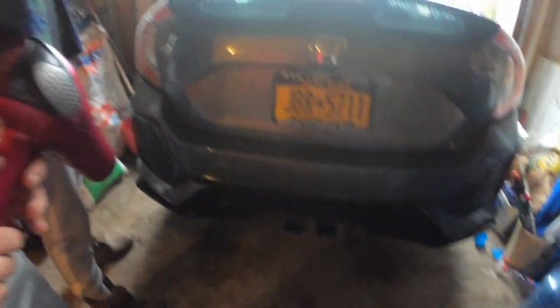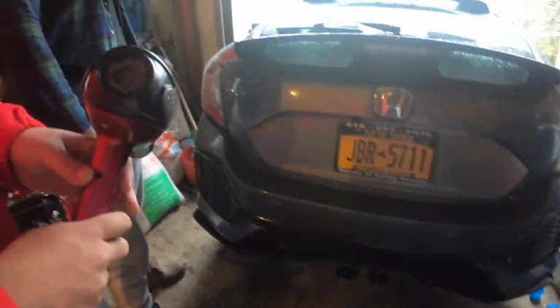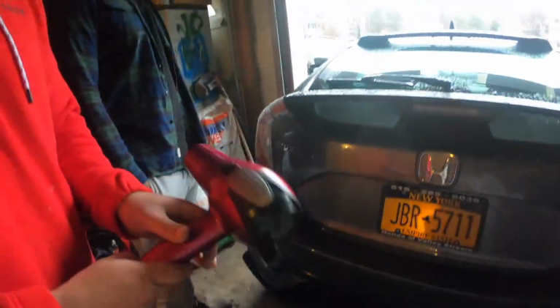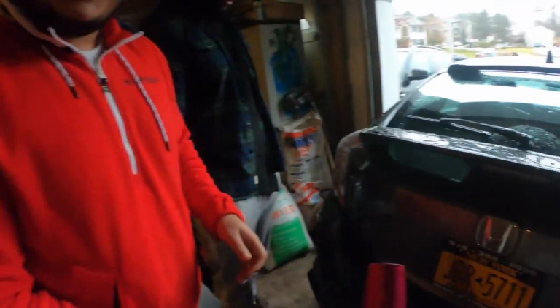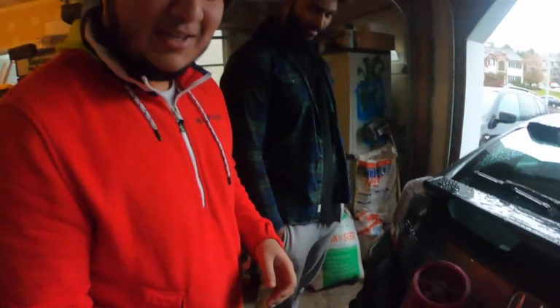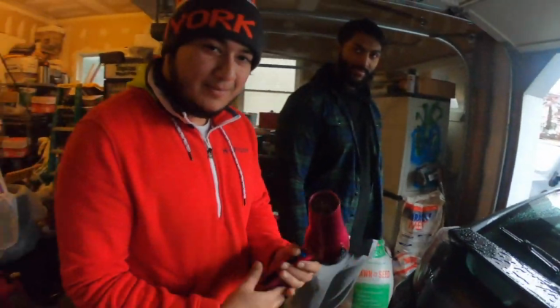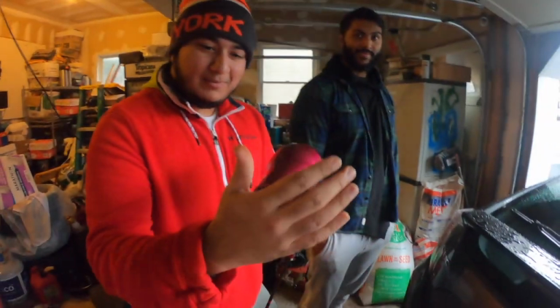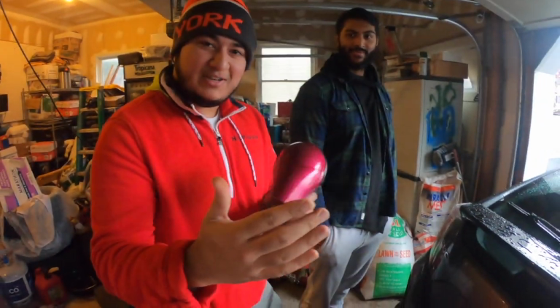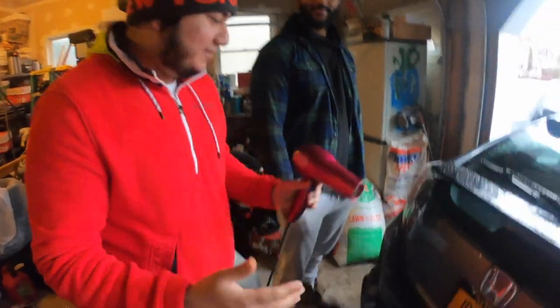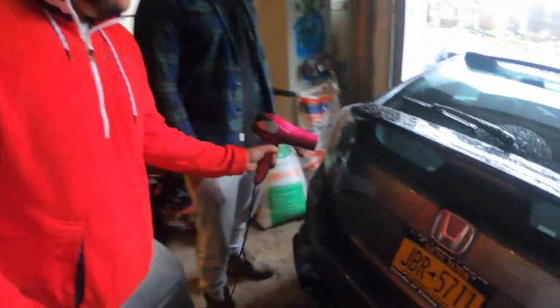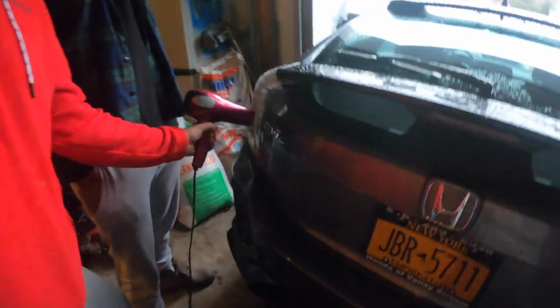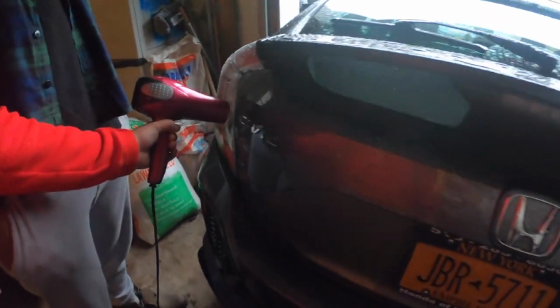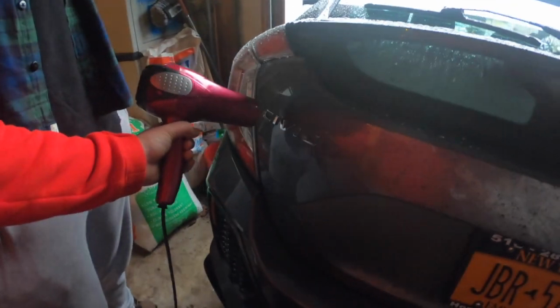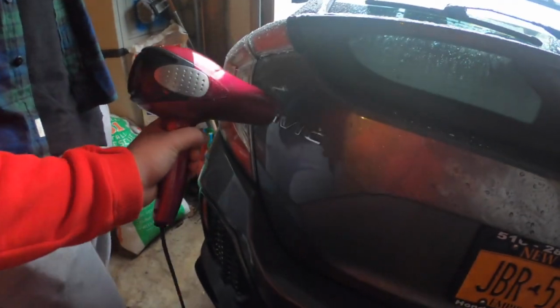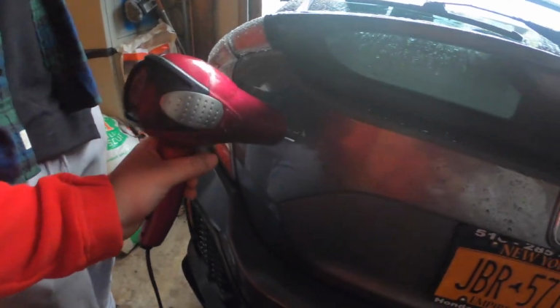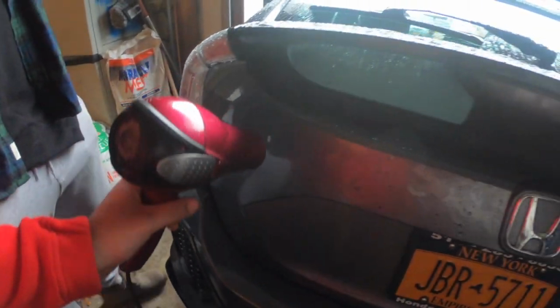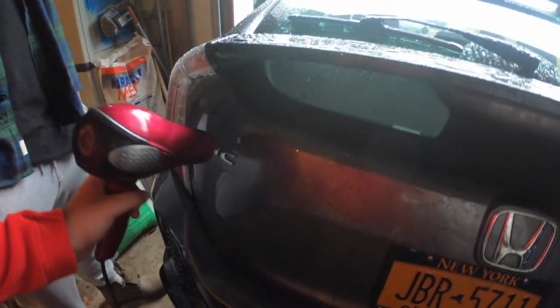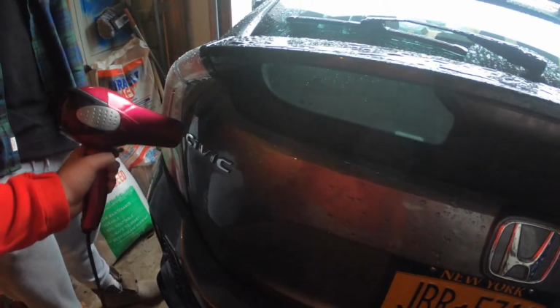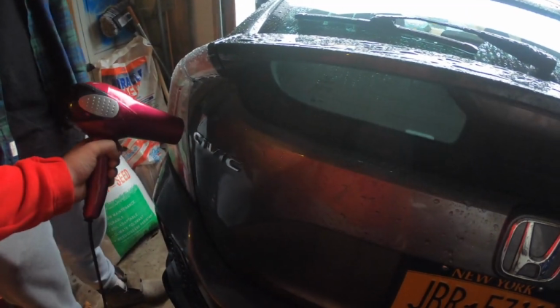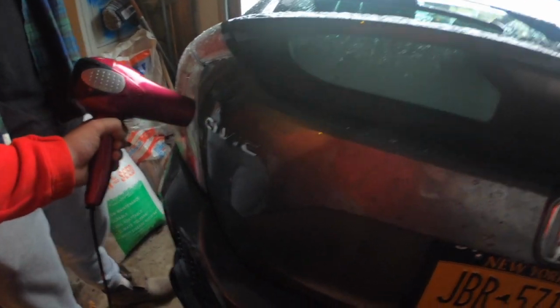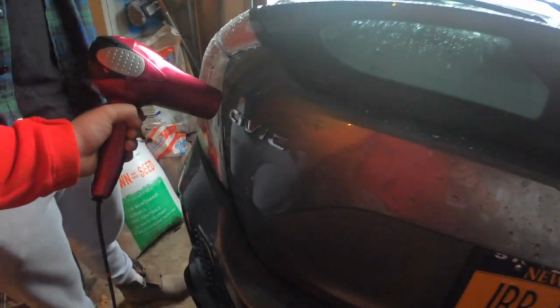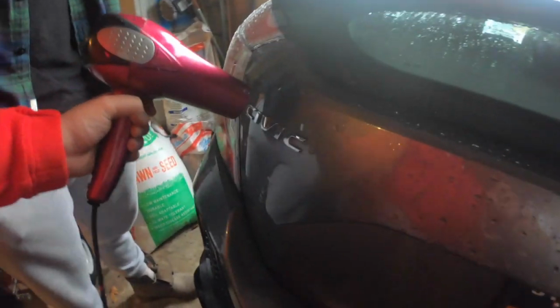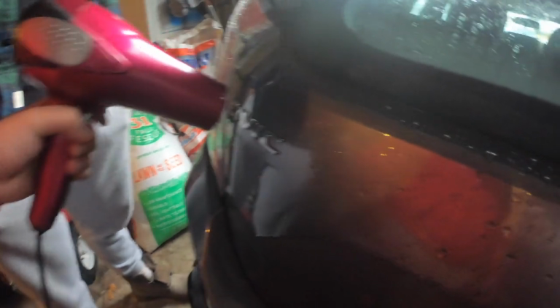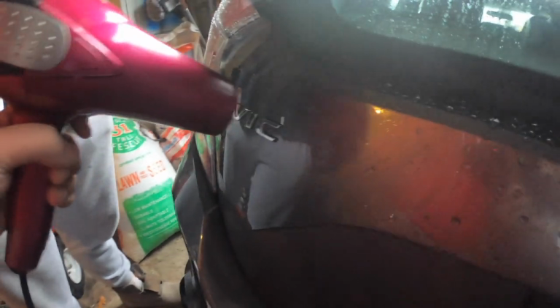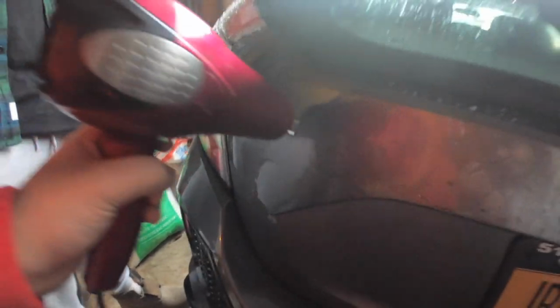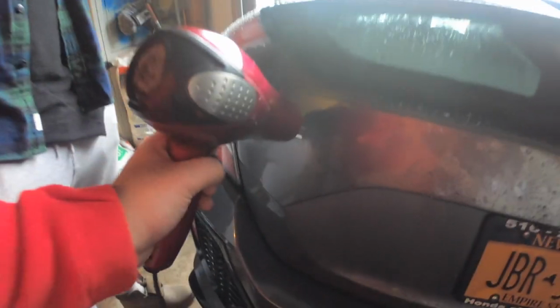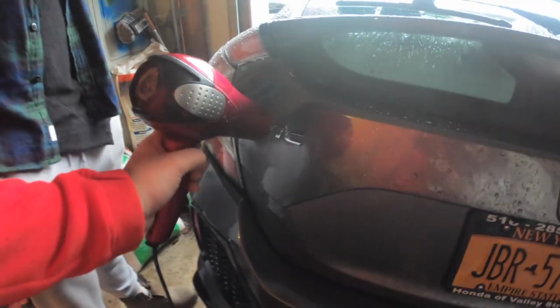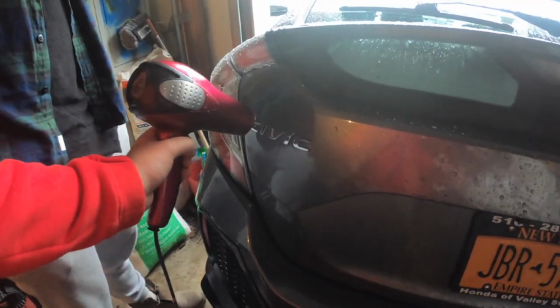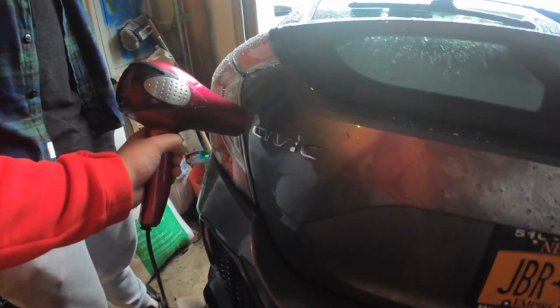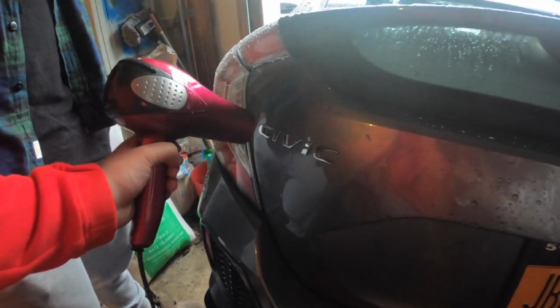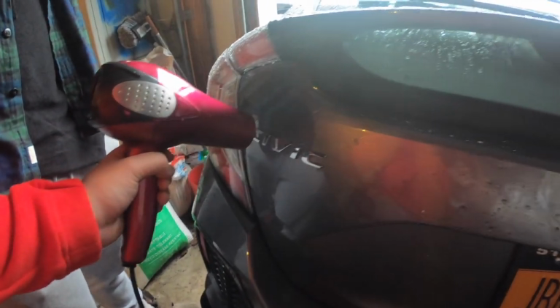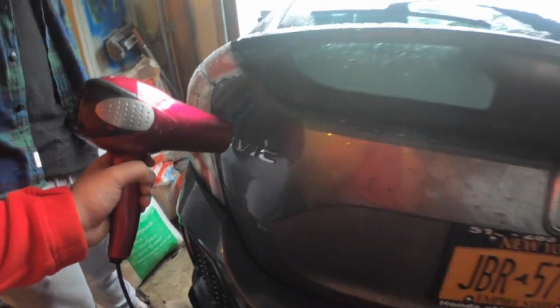Just heat it up, make sure it's nice and hot. All you gotta do is warm up that glue in the back. Just keep on warming it up and take it one letter at a time.